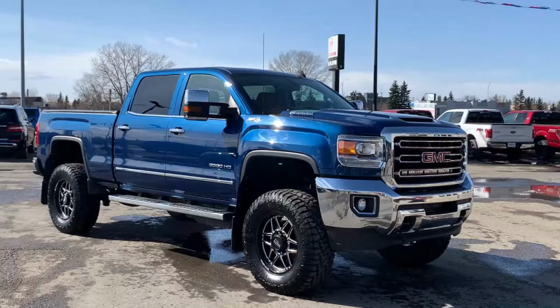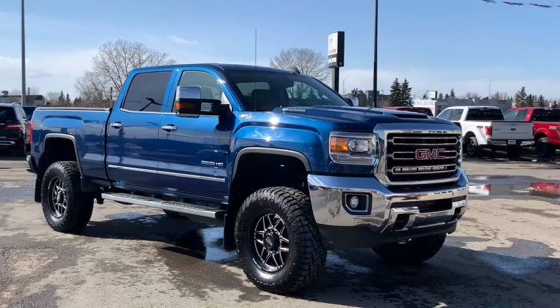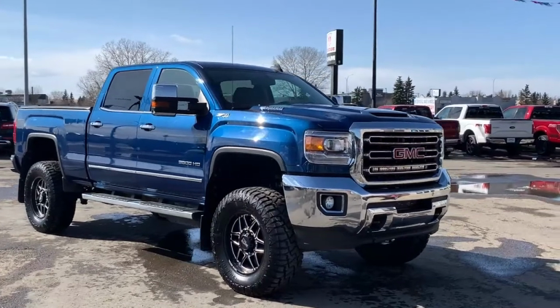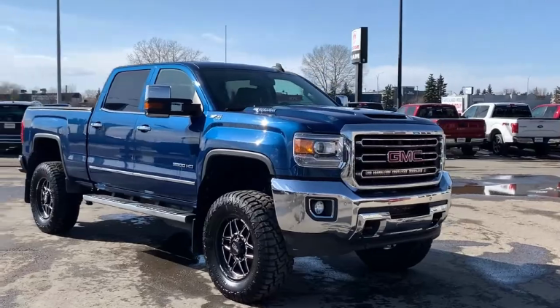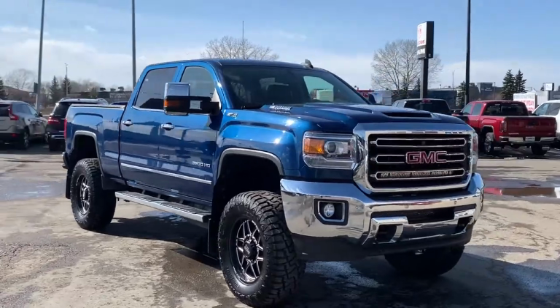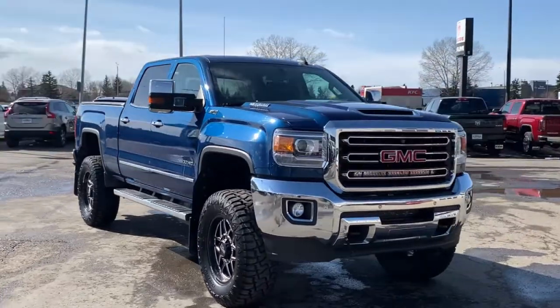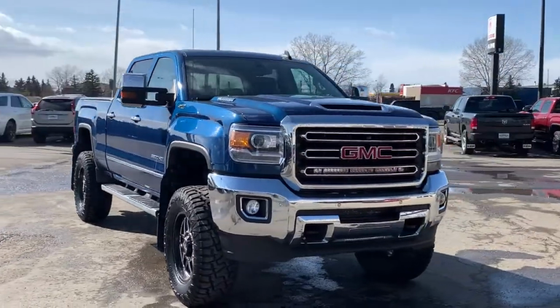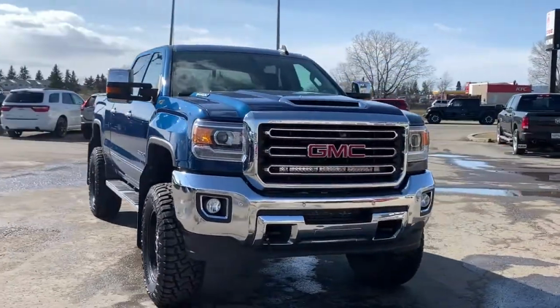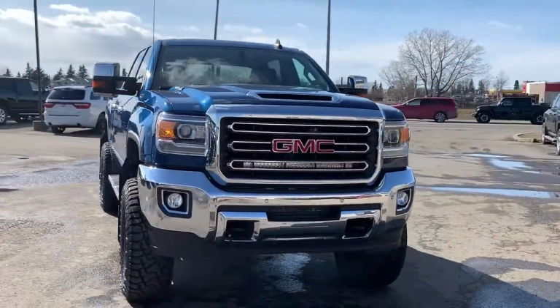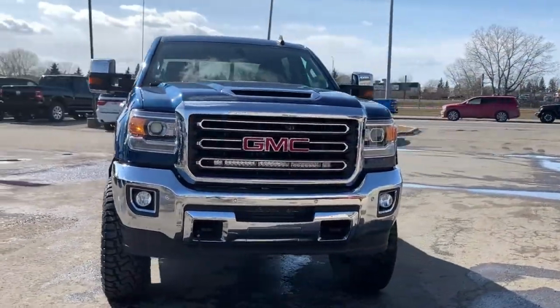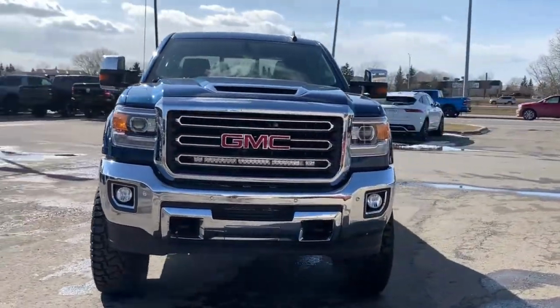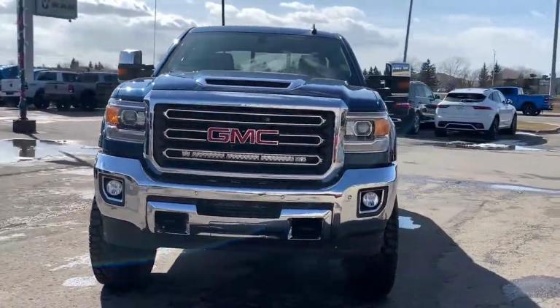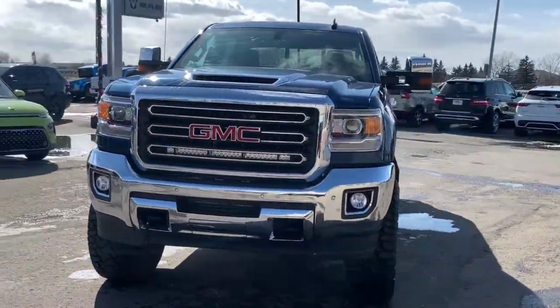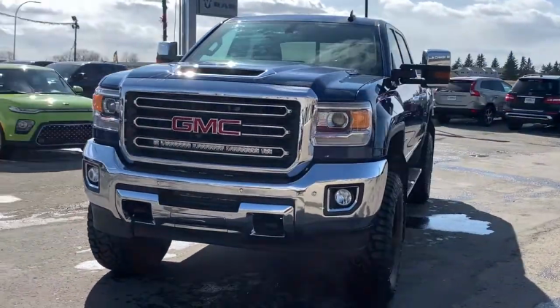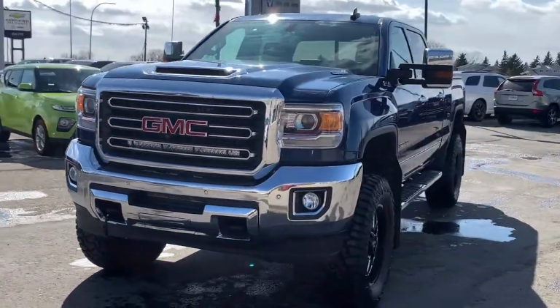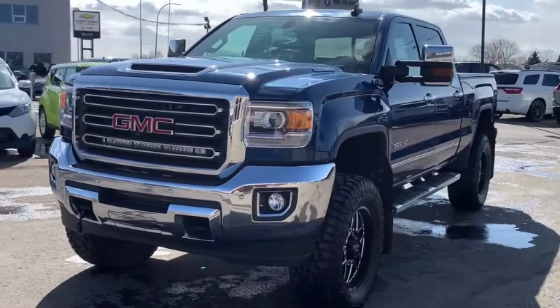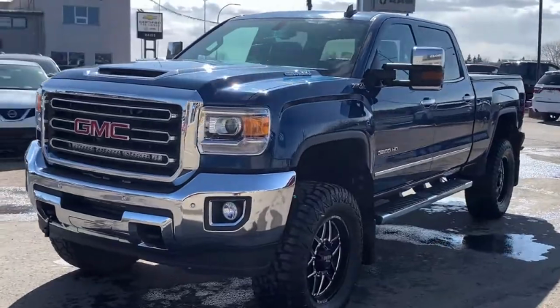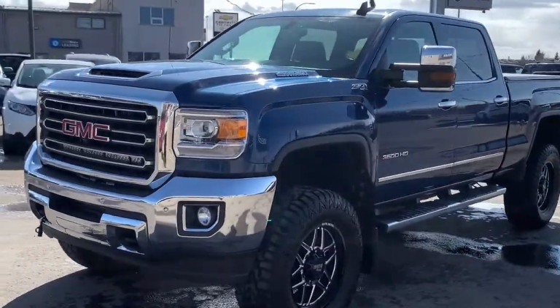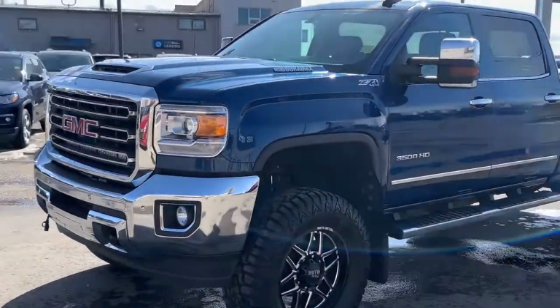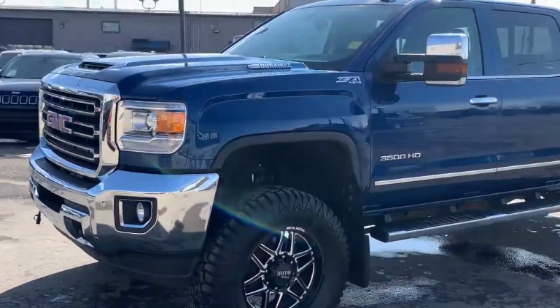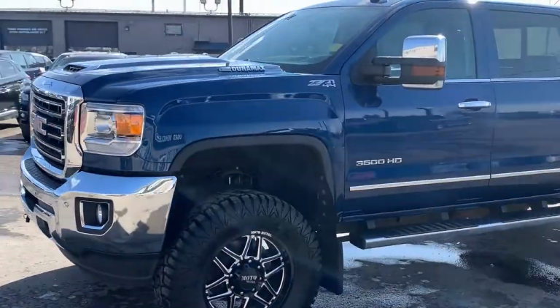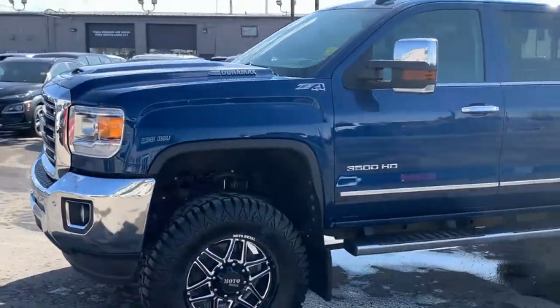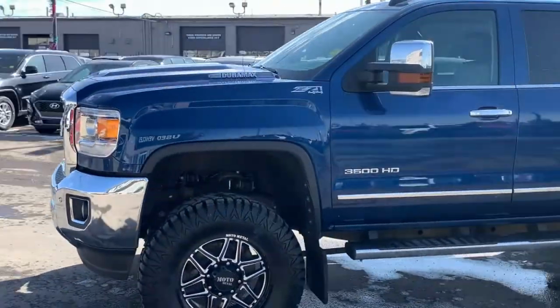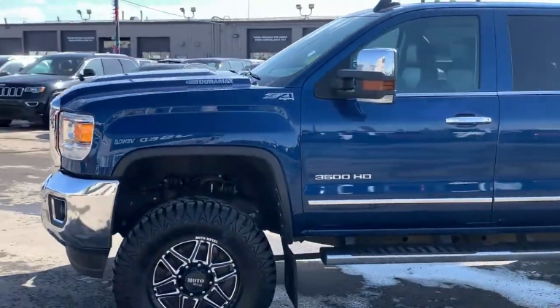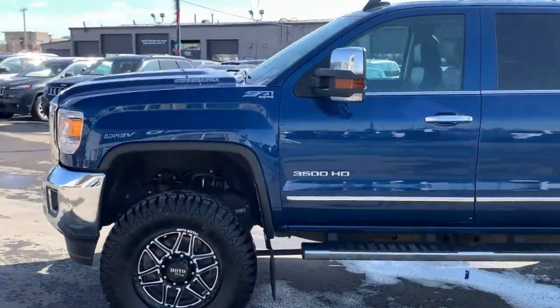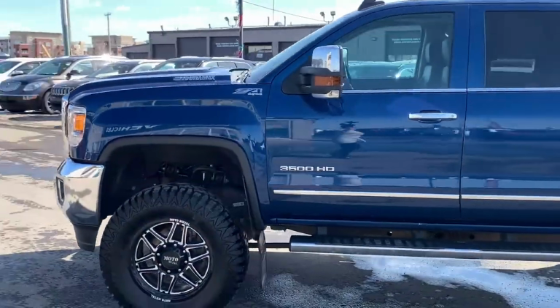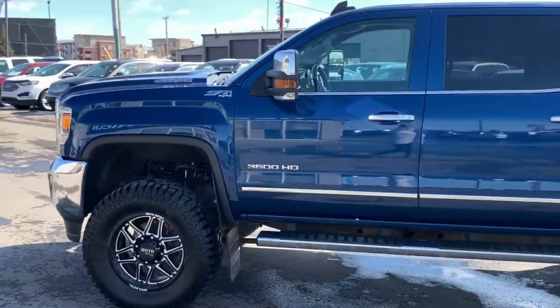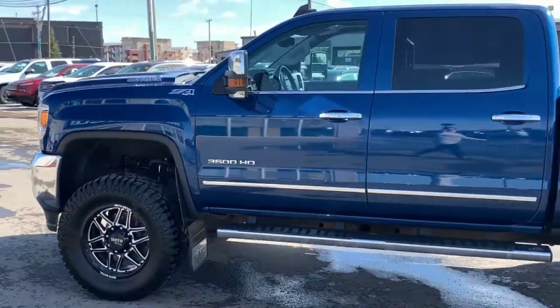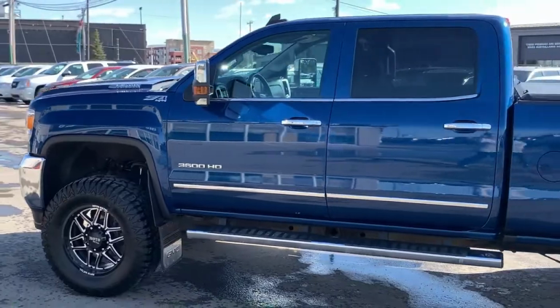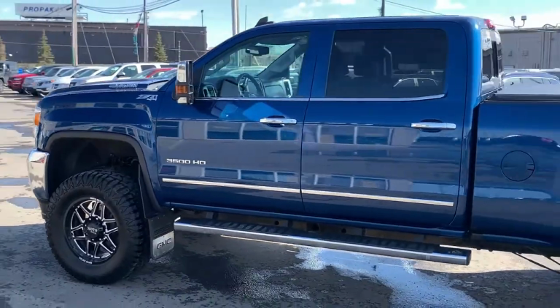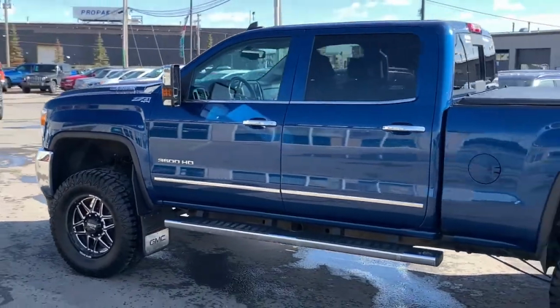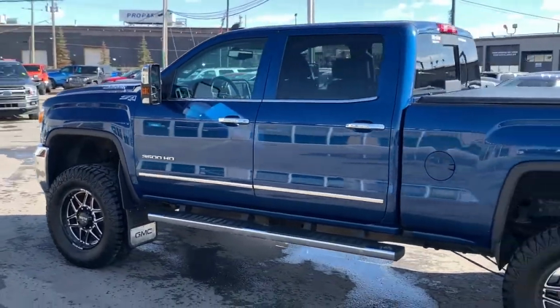Now, back to the star of the show — we have this gorgeous 2019 GMC Sierra 3500 Heavy Duty SLT crew cab 4x4 that was just recently traded in. Powering this gorgeous monster of a truck,